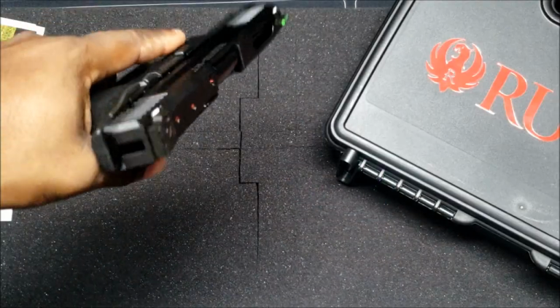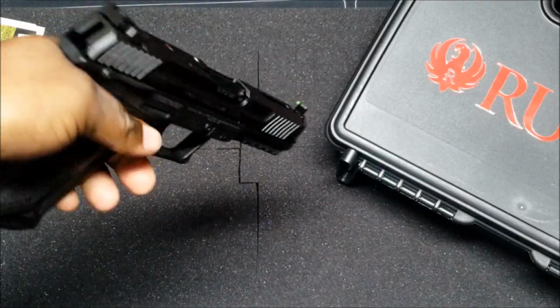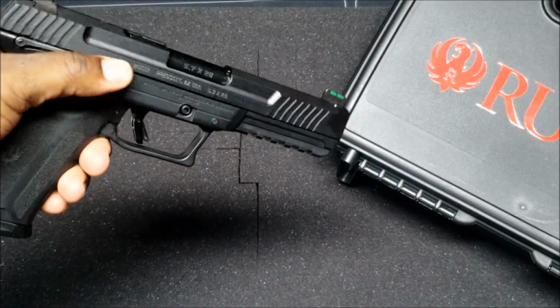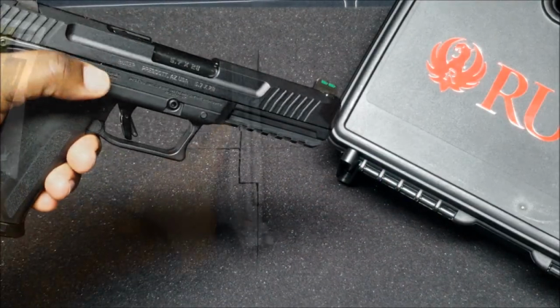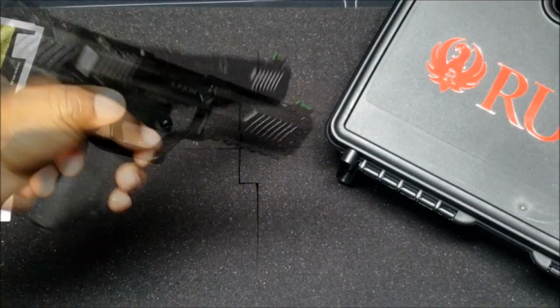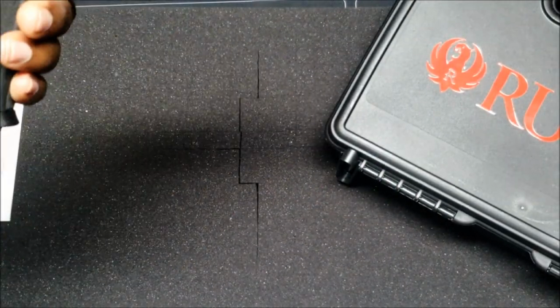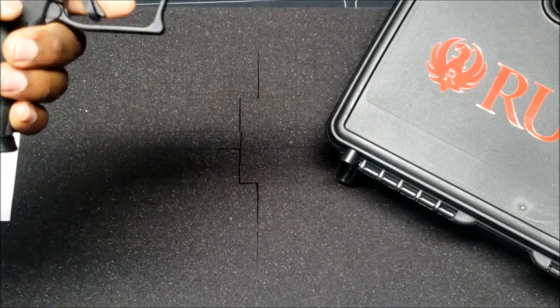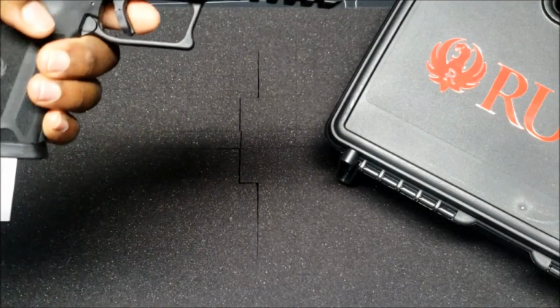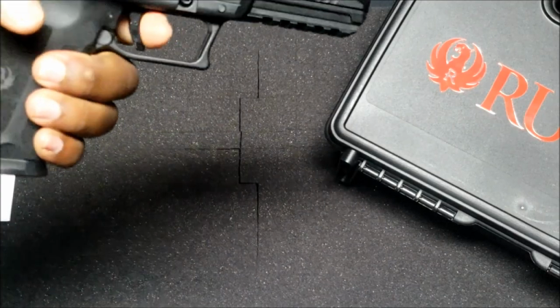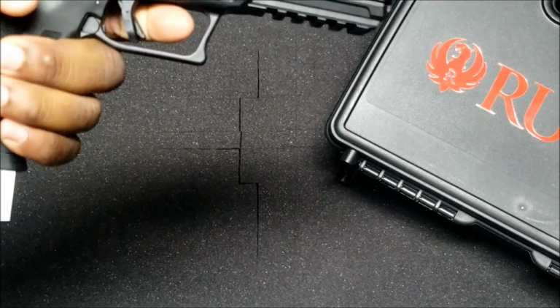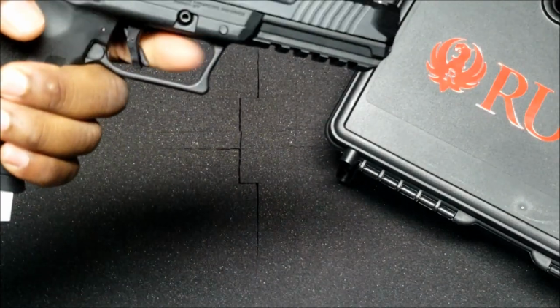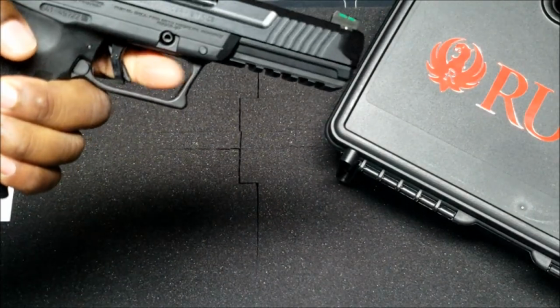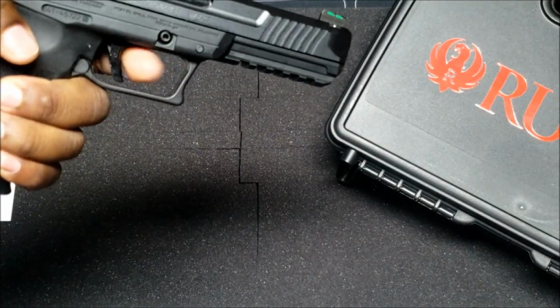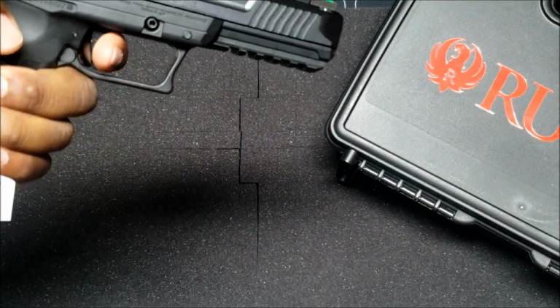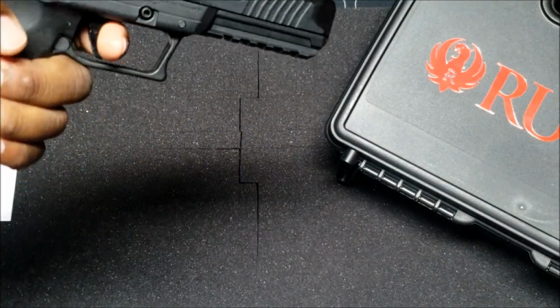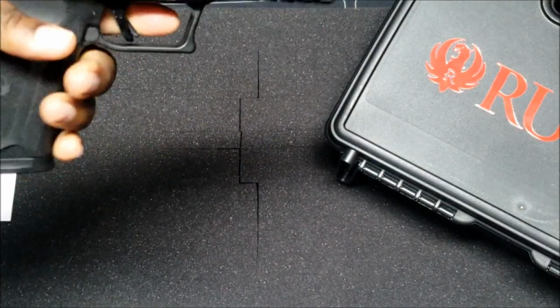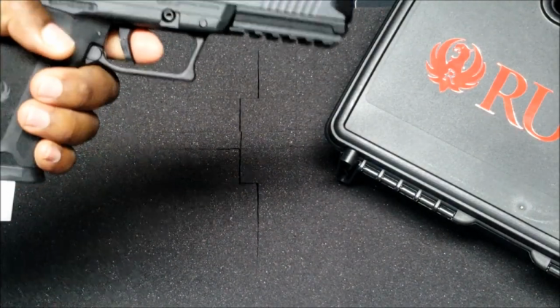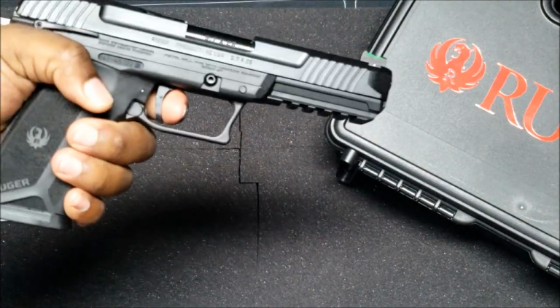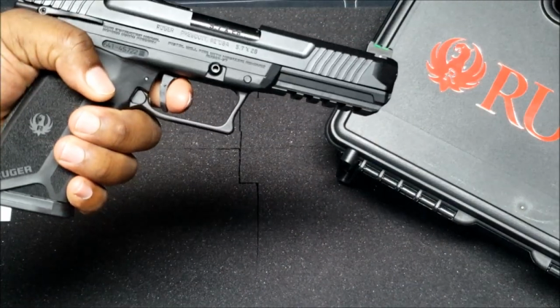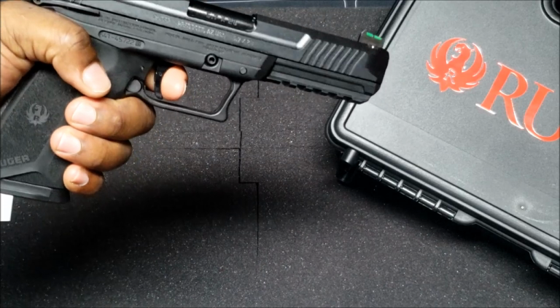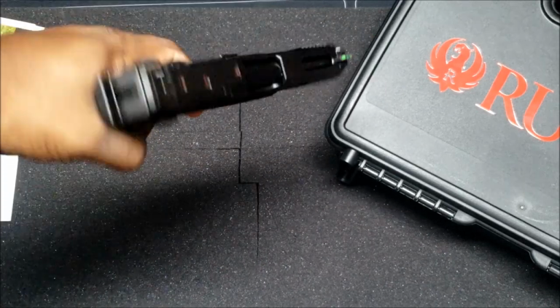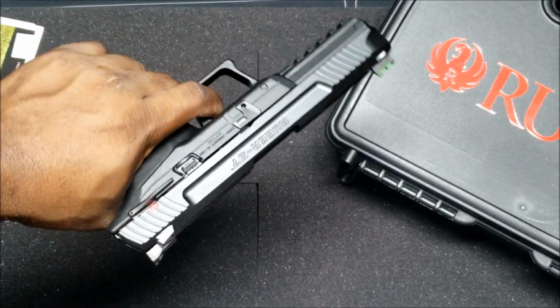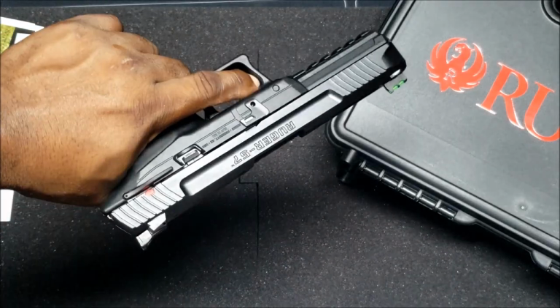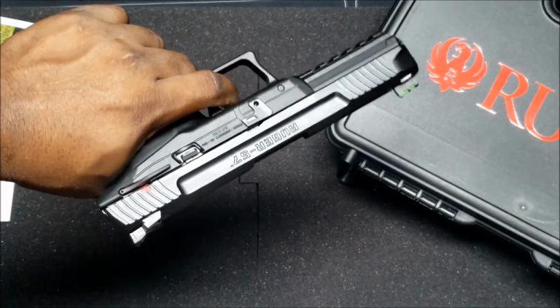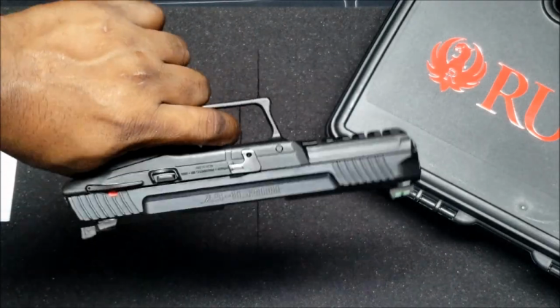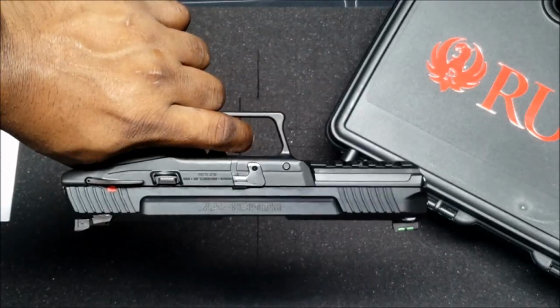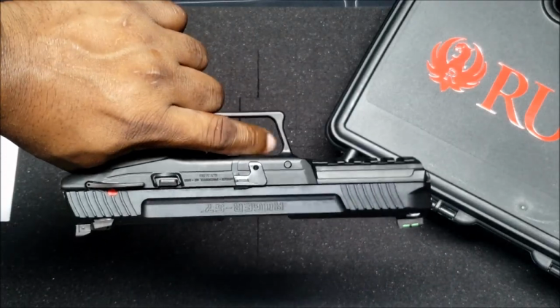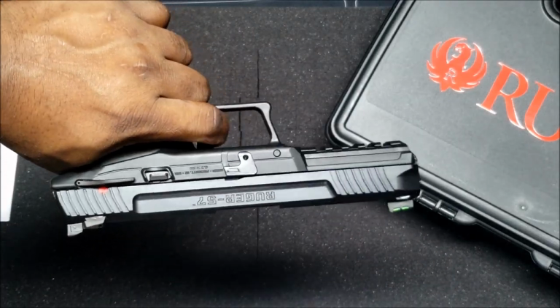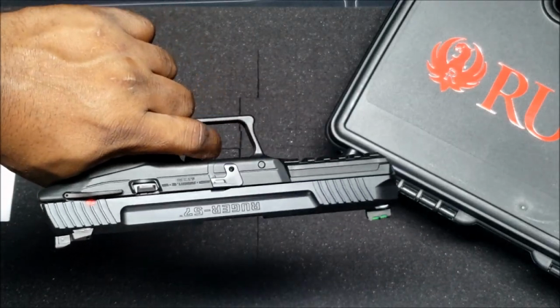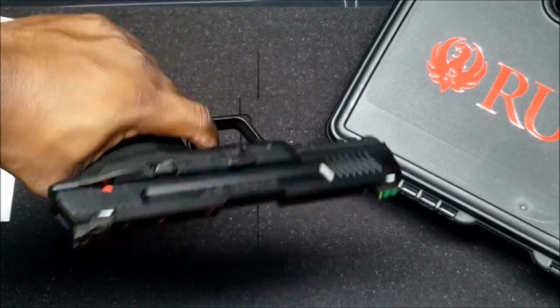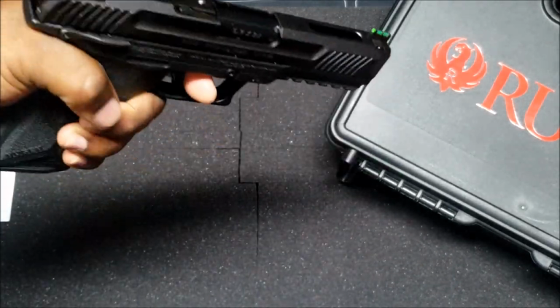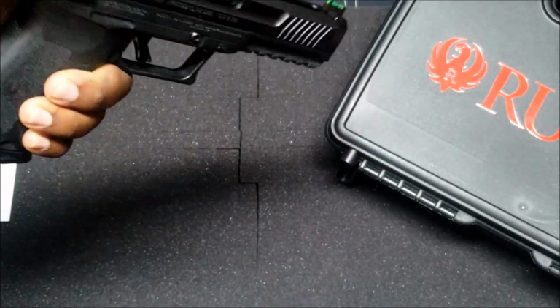Because the gun is so light, he's definitely going to see how the recoil is. It has a big trigger guard, so if you're shooting in the wintertime with gloves there's pretty much enough space for gloves, which he likes.